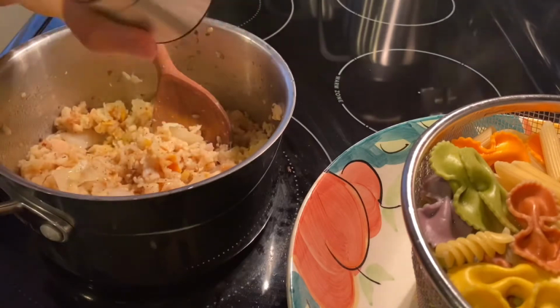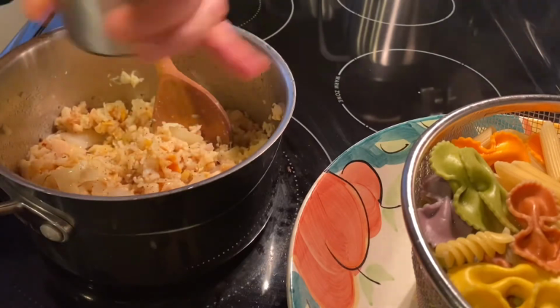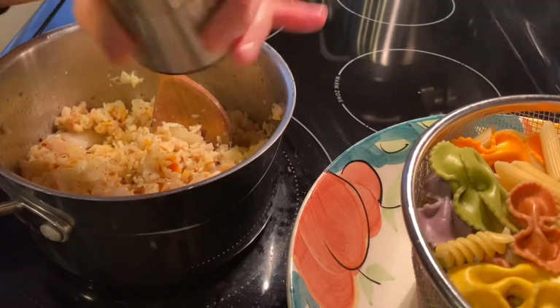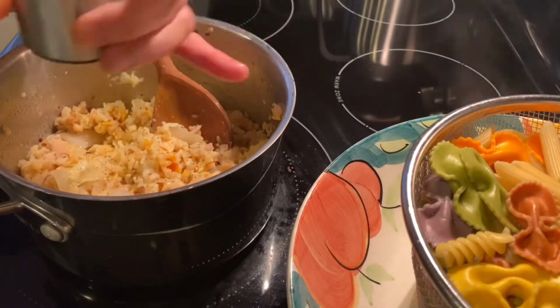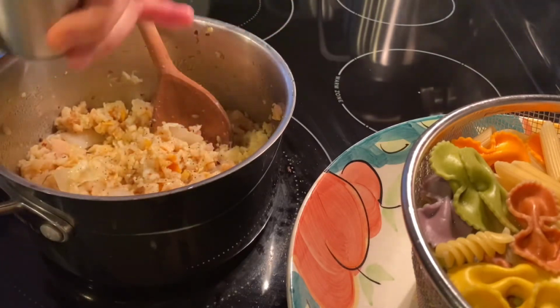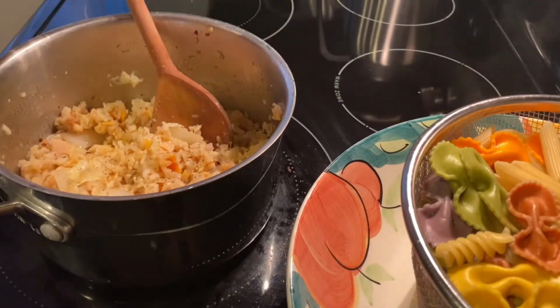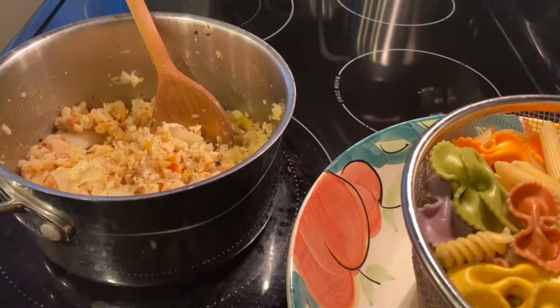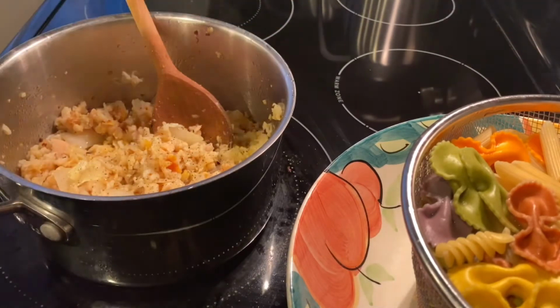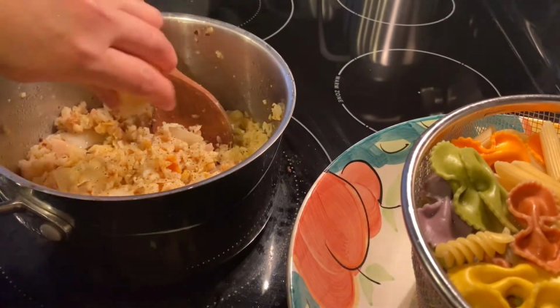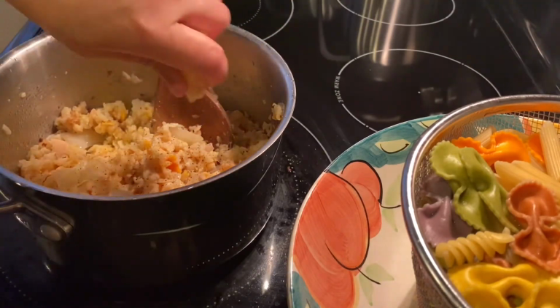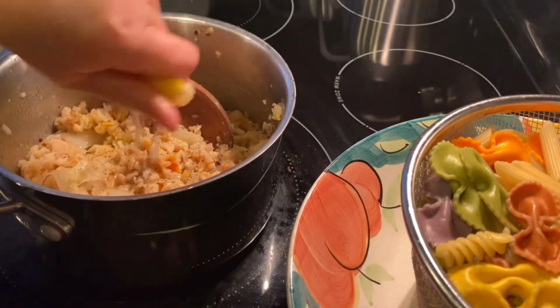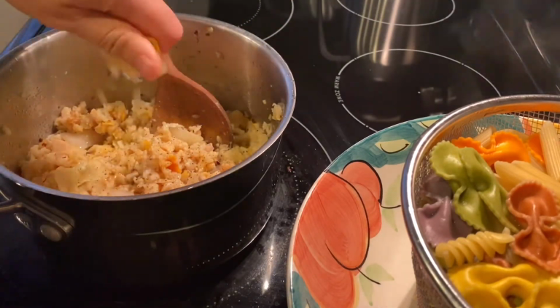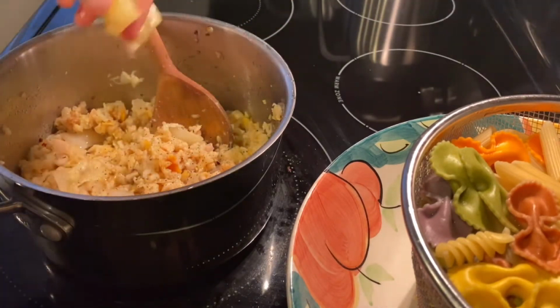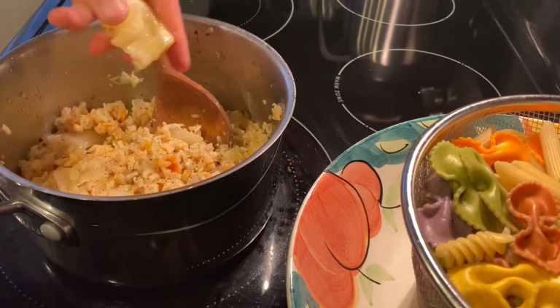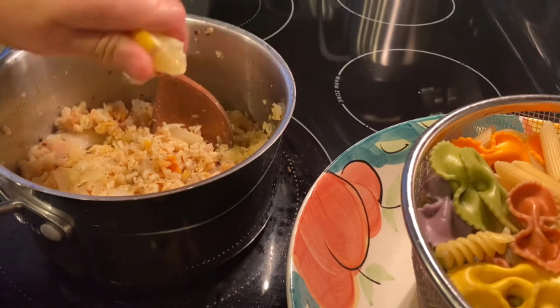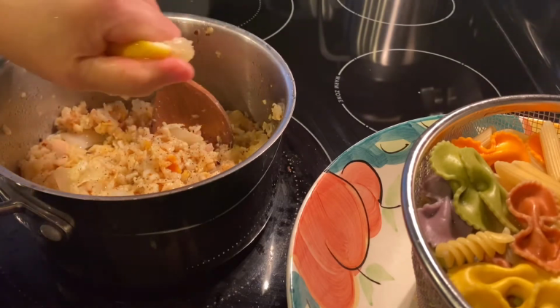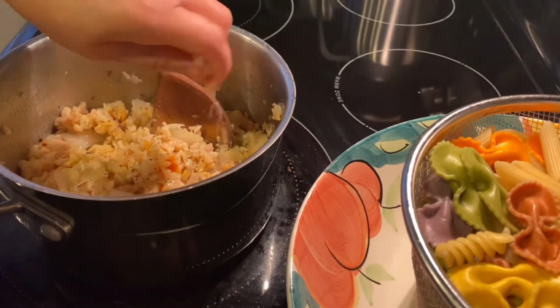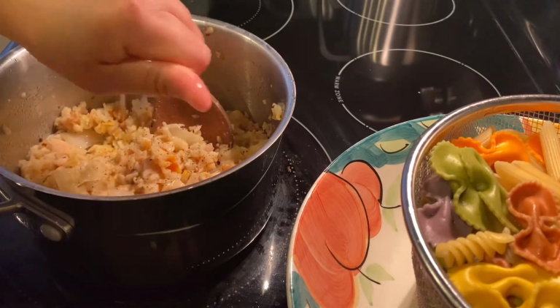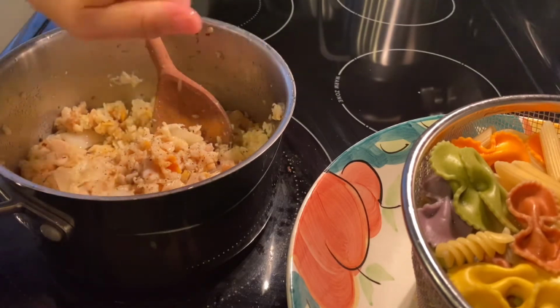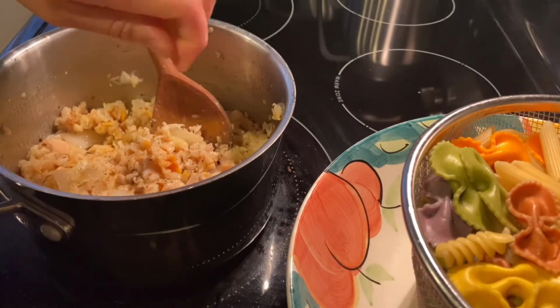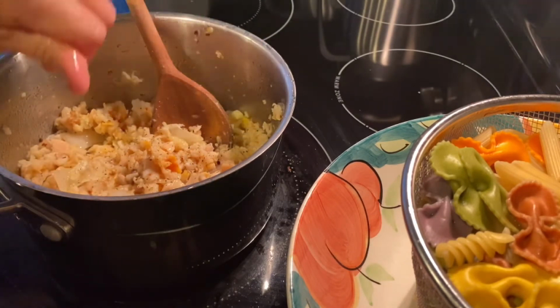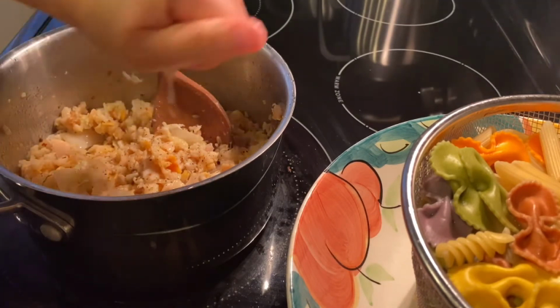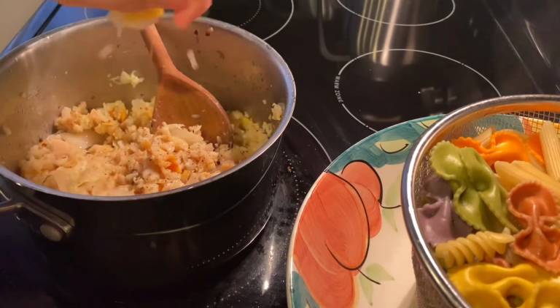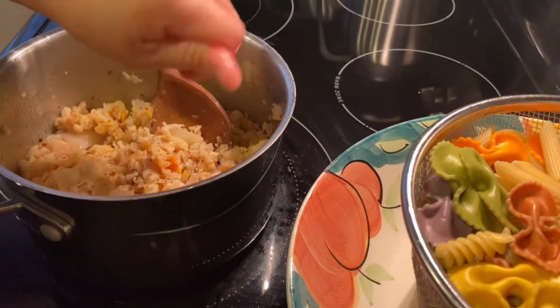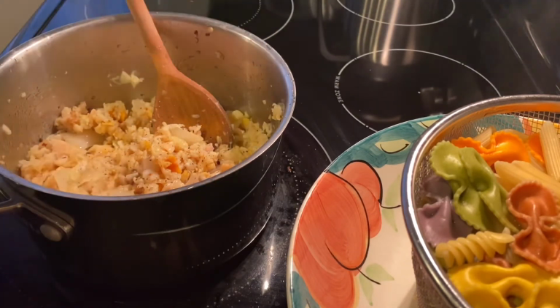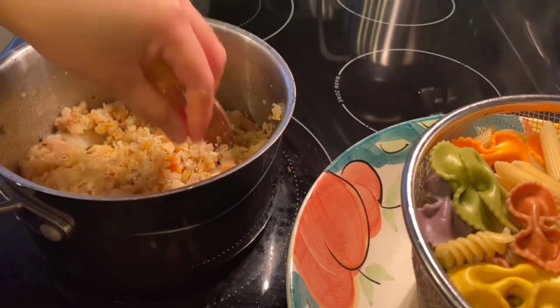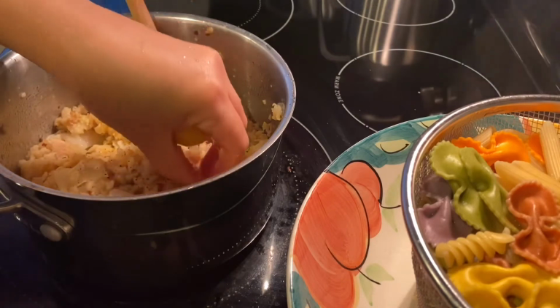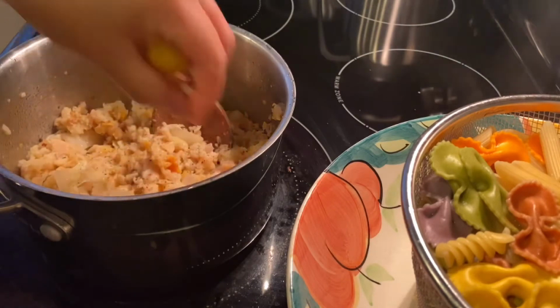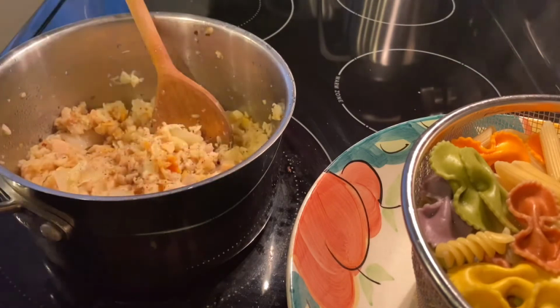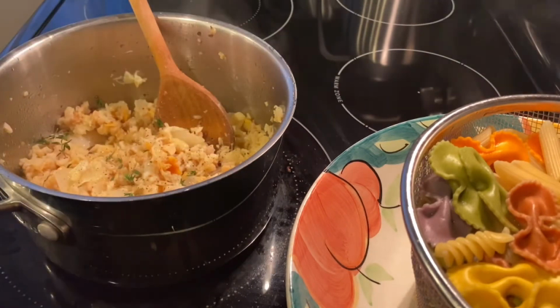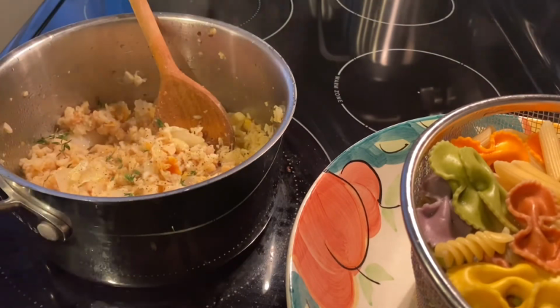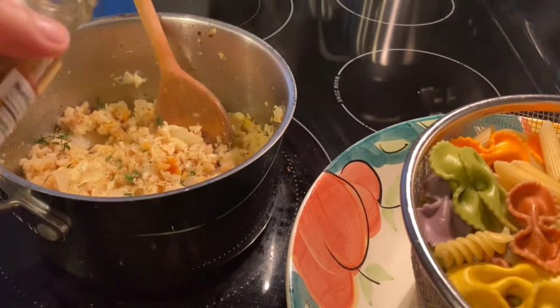Black peppers, a pinch of lemon — this is for seafood.